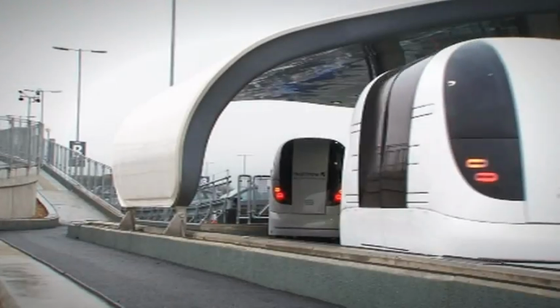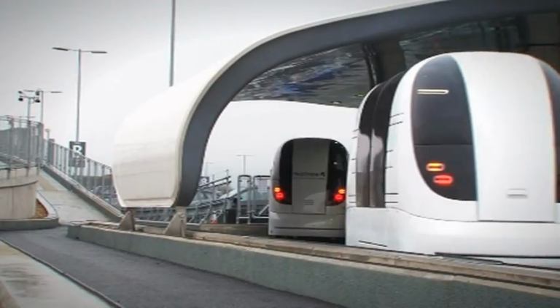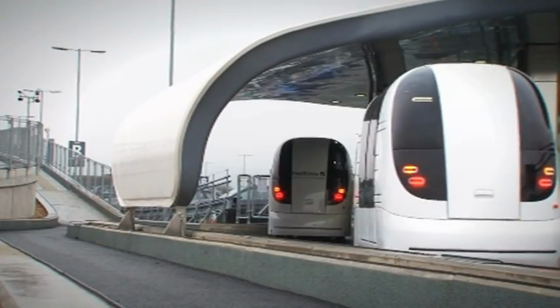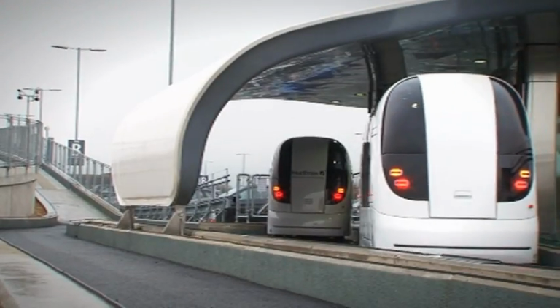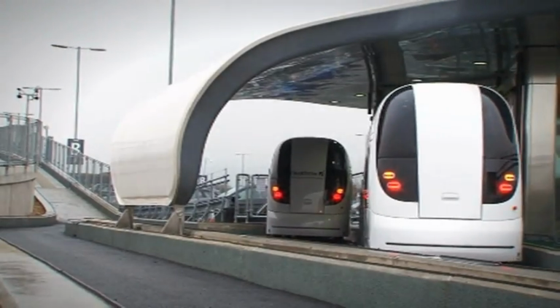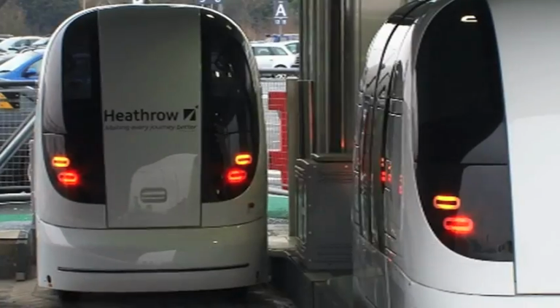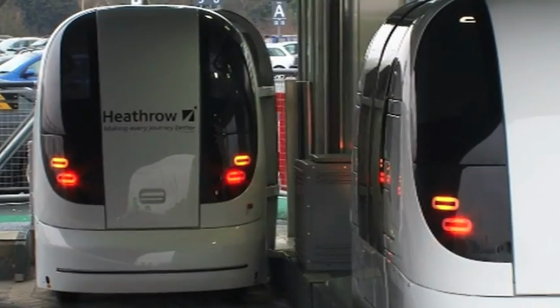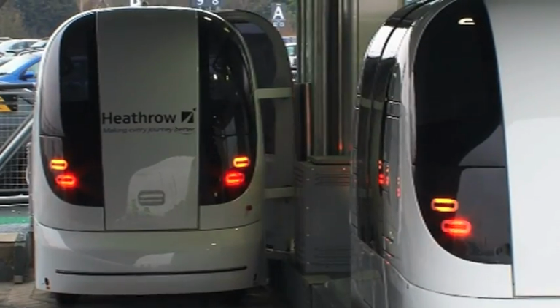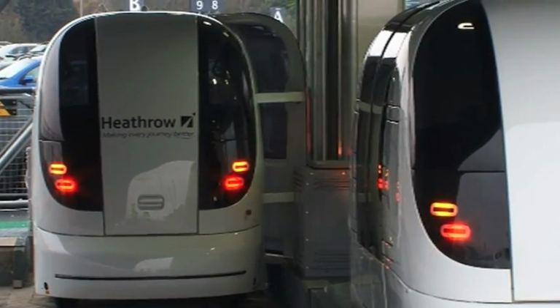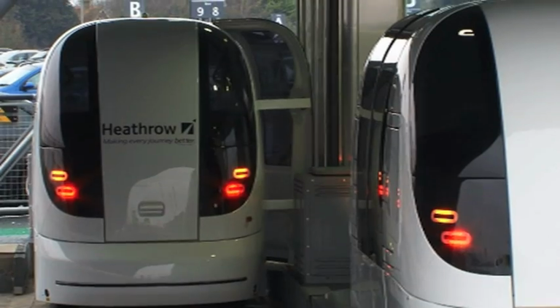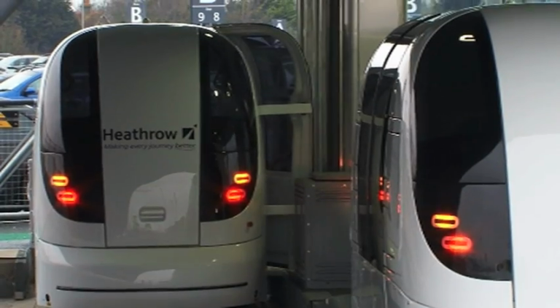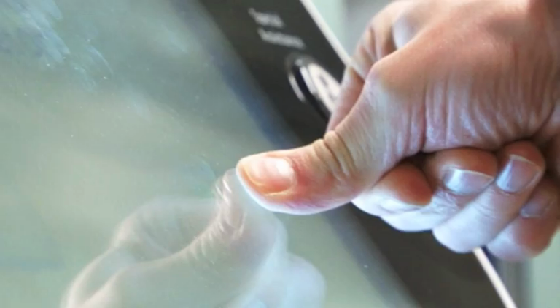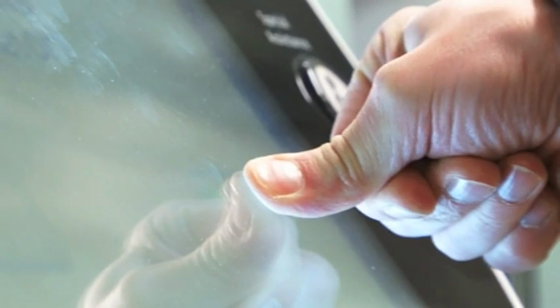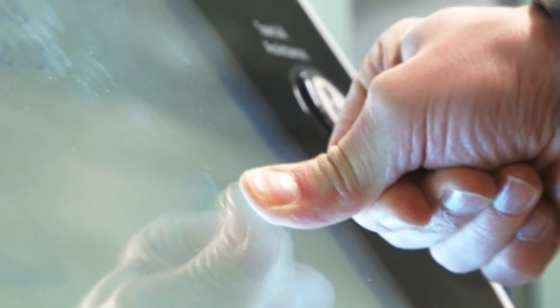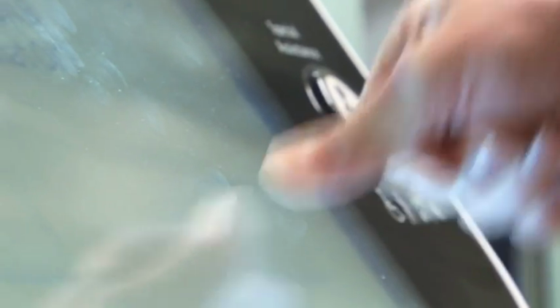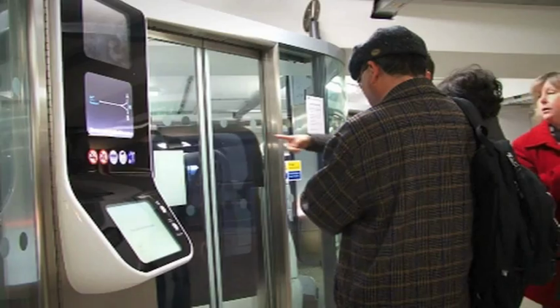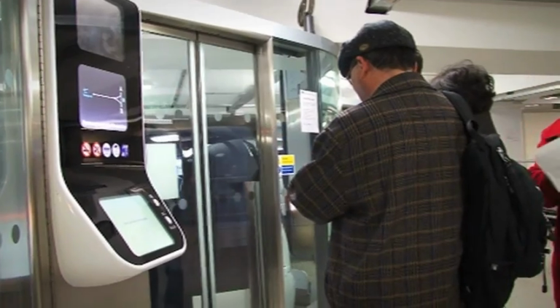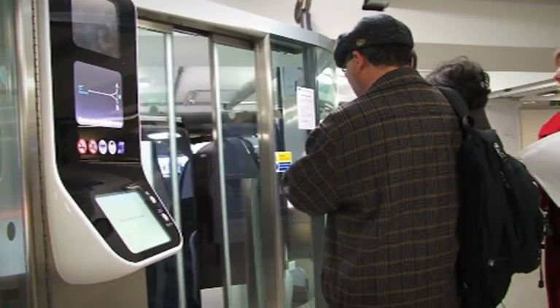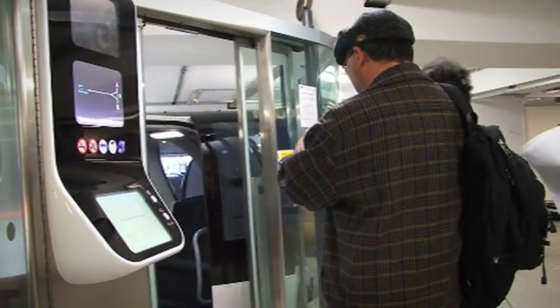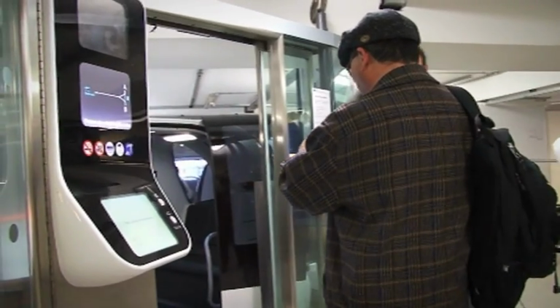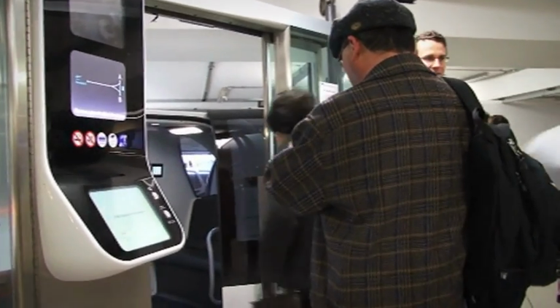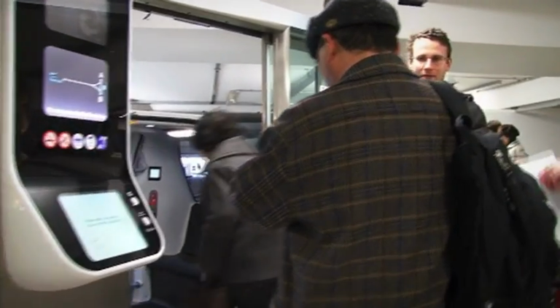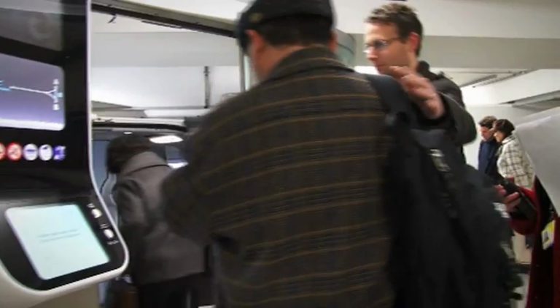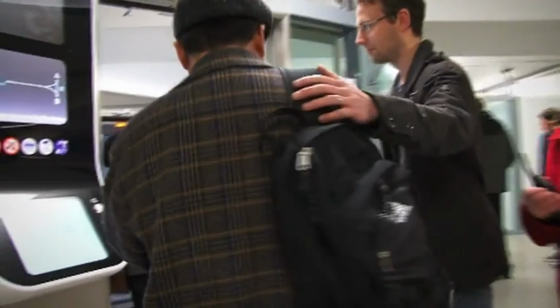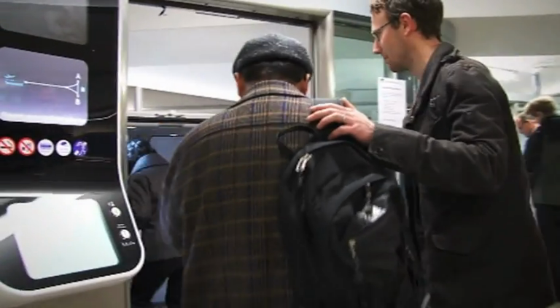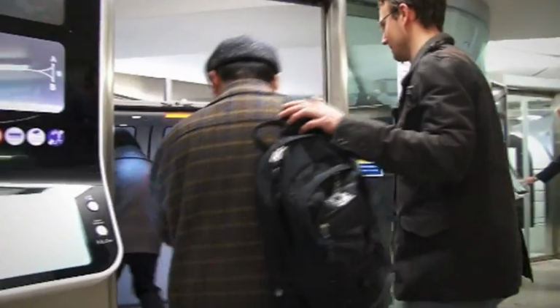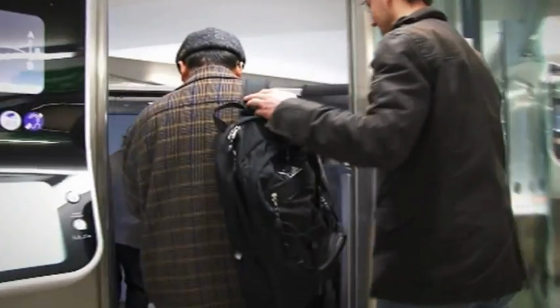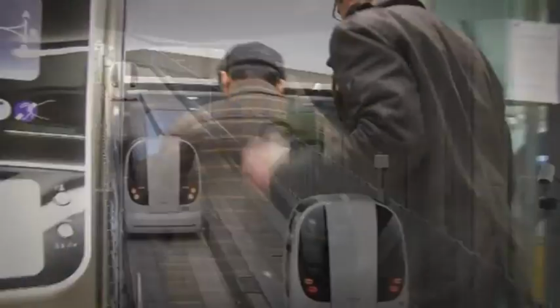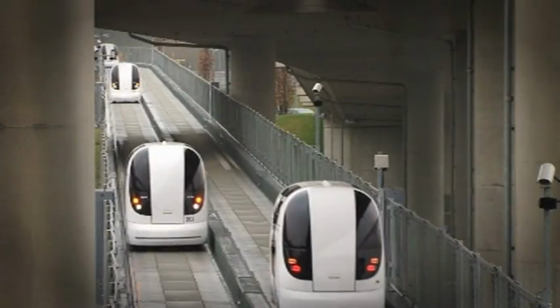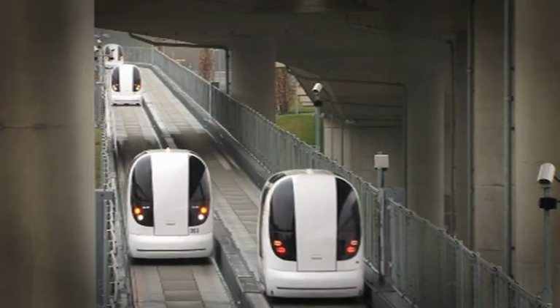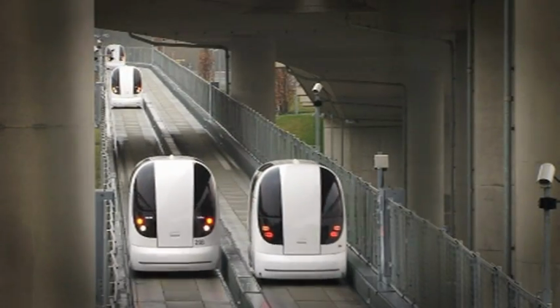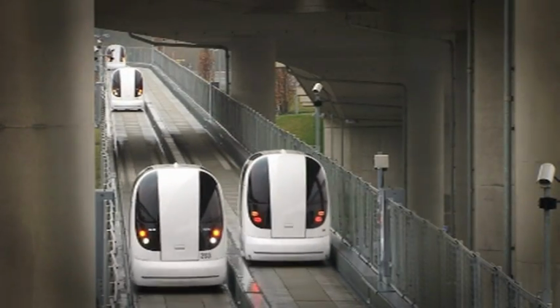You don't wait for vehicles — vehicles wait for you. Just go to a station, enter your destination, and the Ultra vehicle will take you straight there, with no waiting and no intermediate stops.